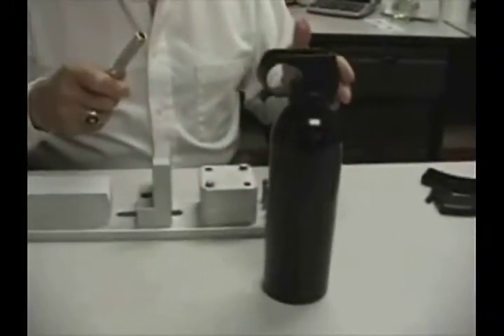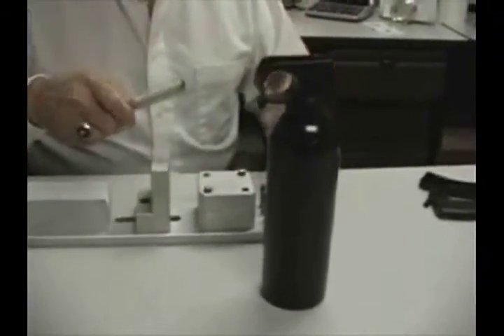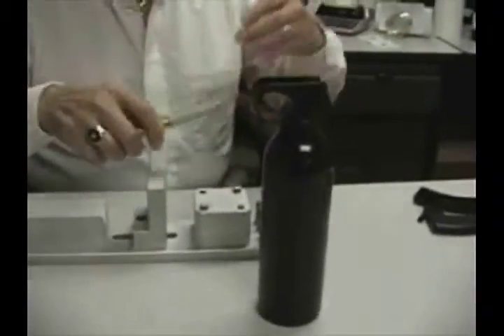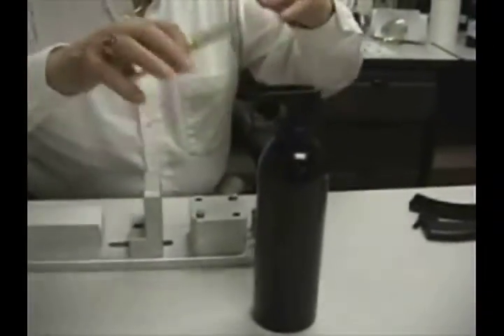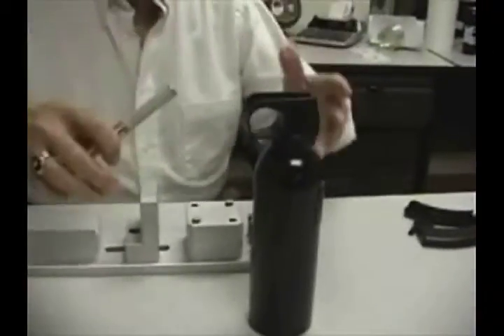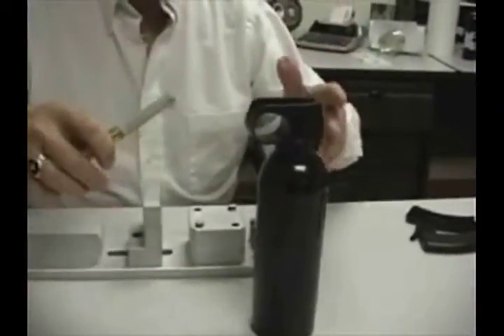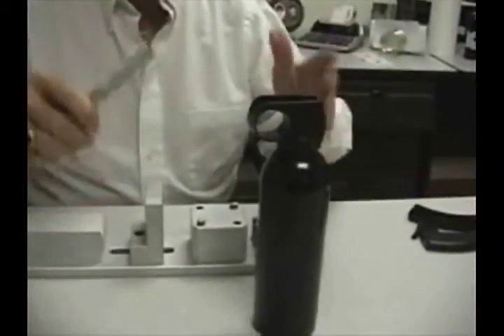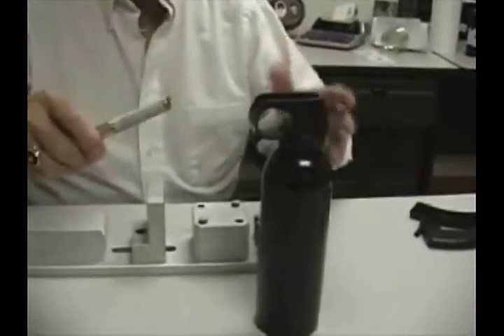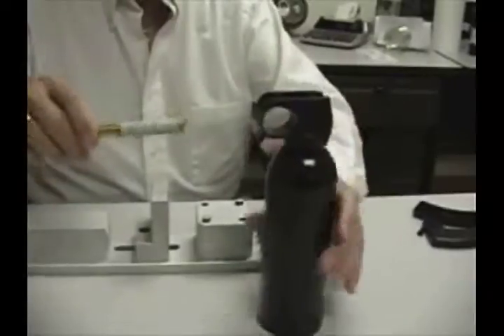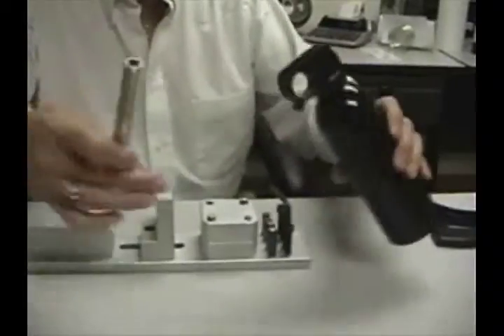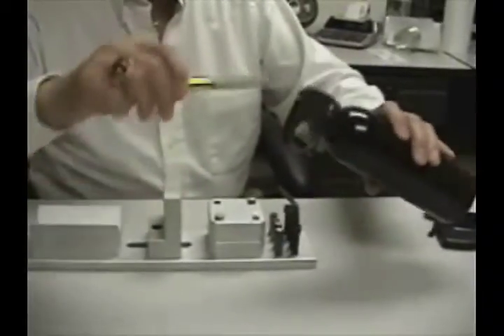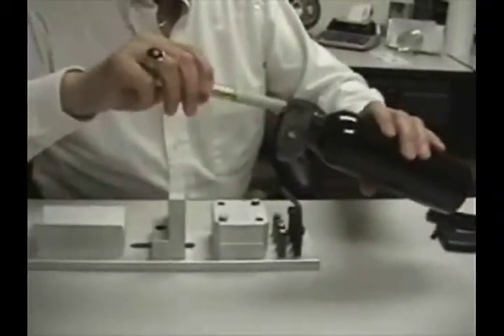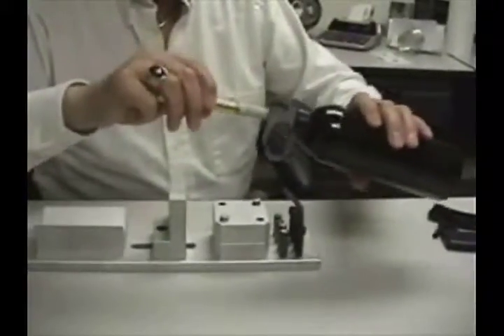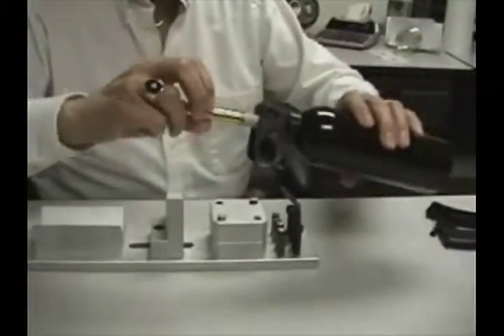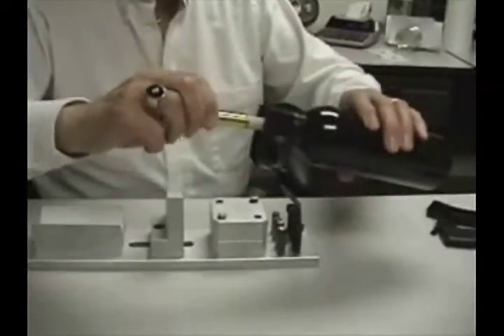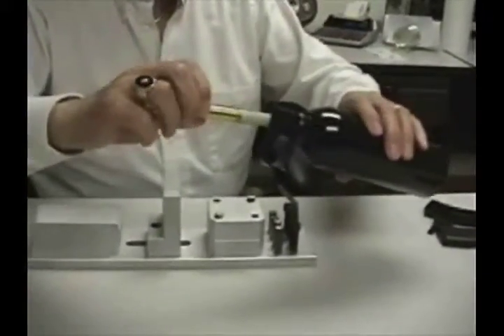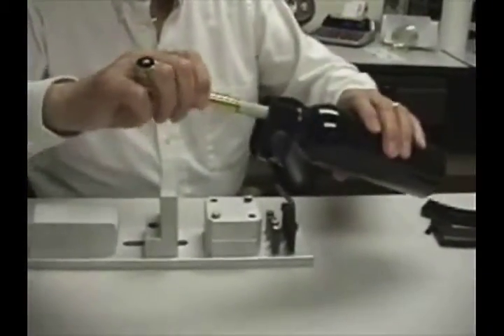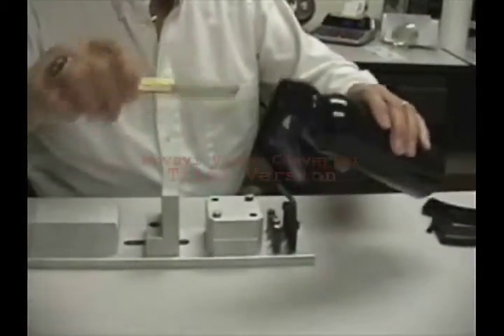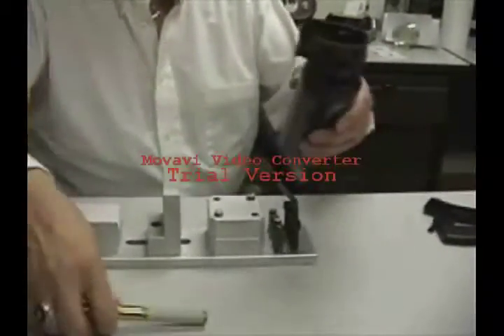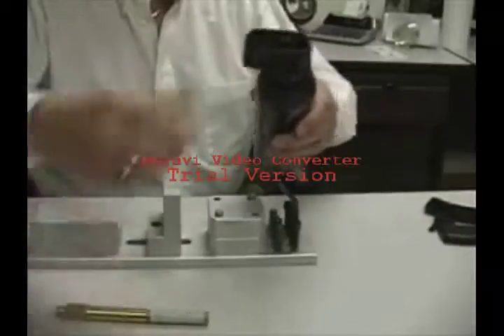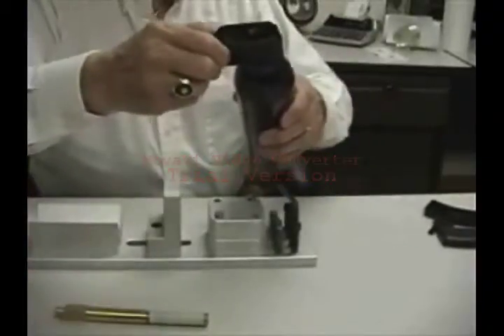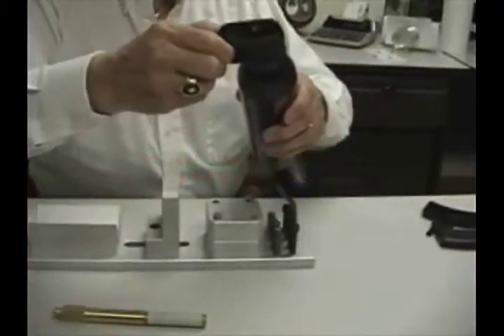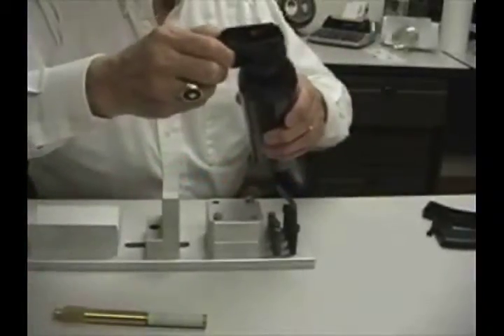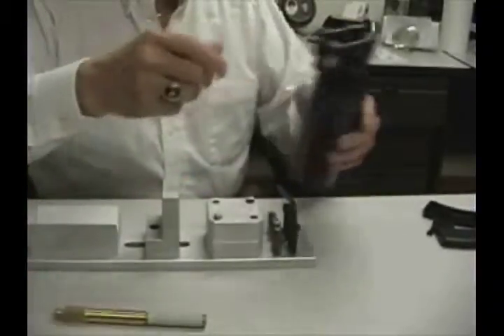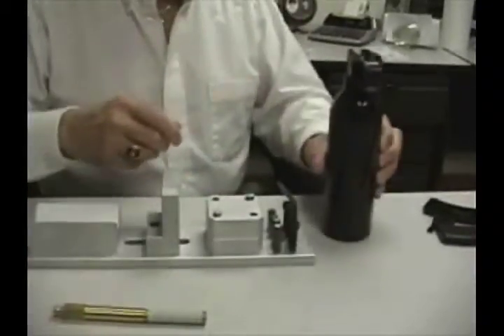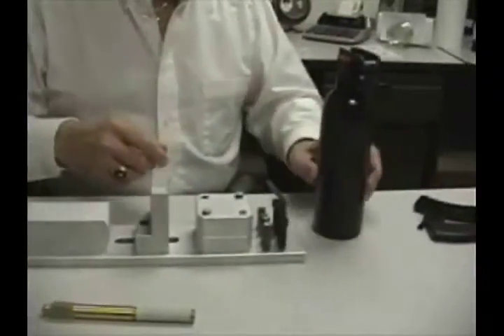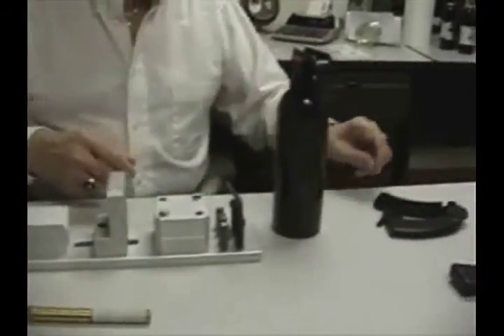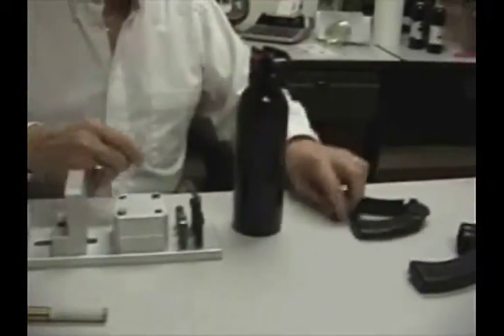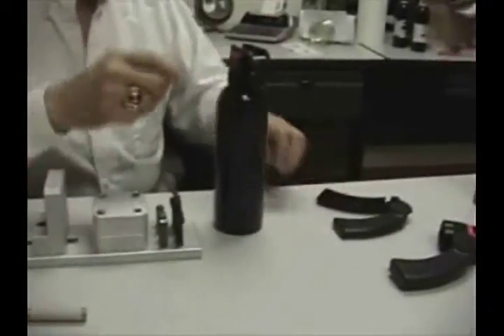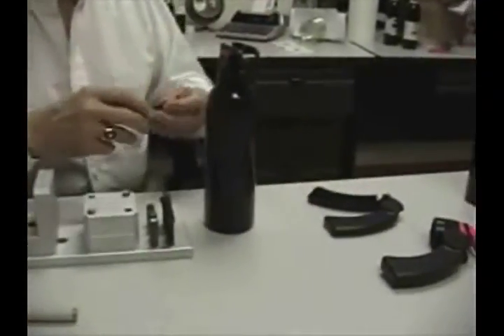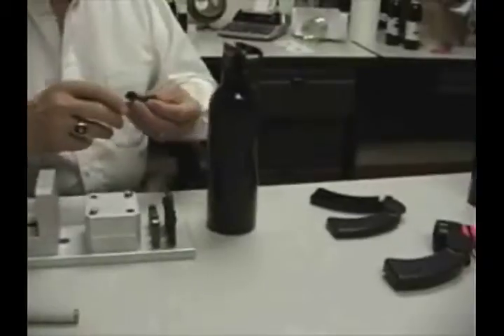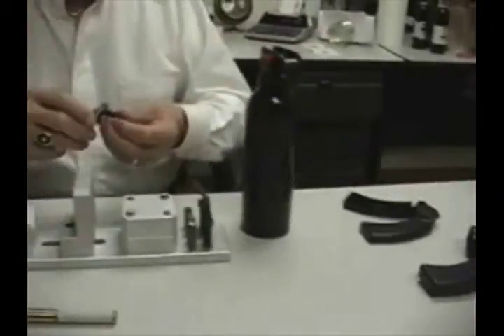In case you want to remove it, or change your mind for some reason, this tool you just put down in here, turn to the right, screw it, and the collar comes down.